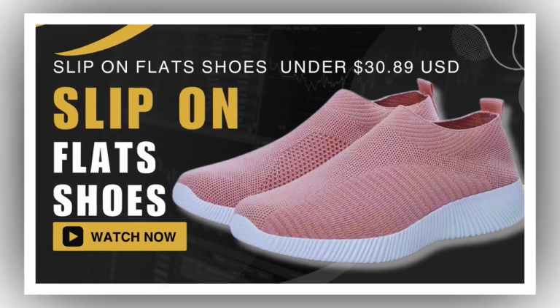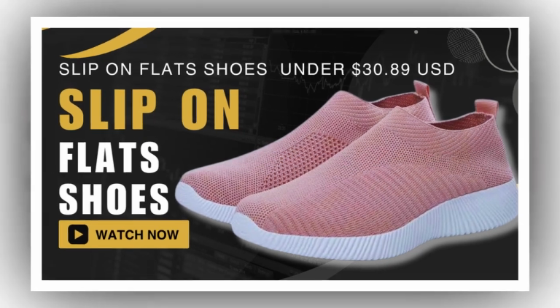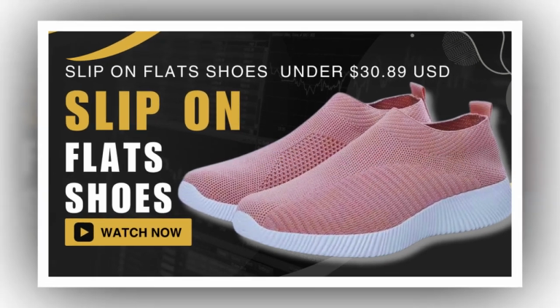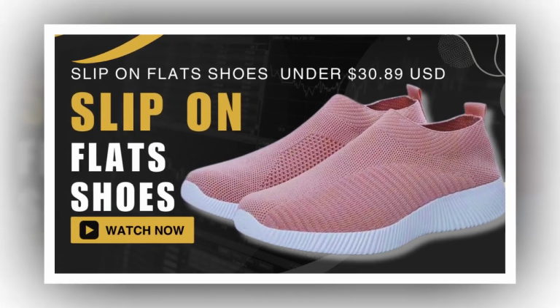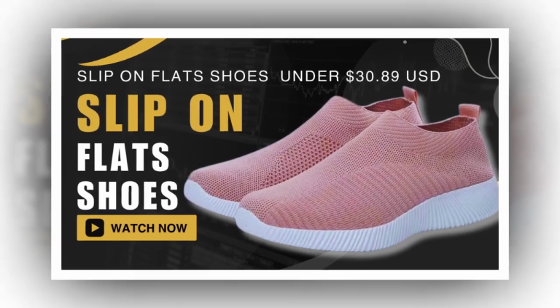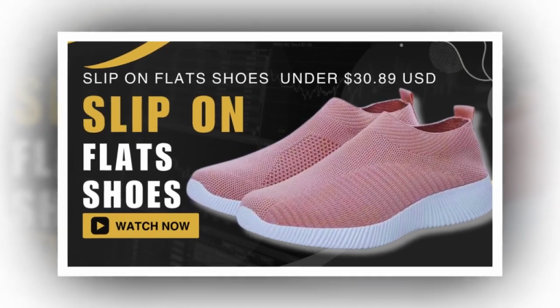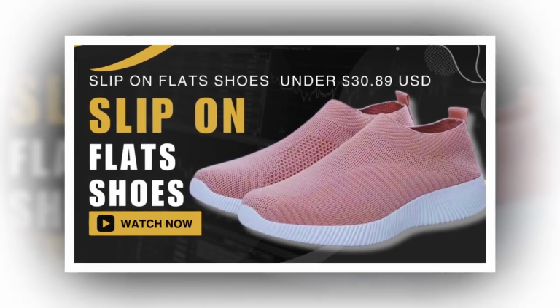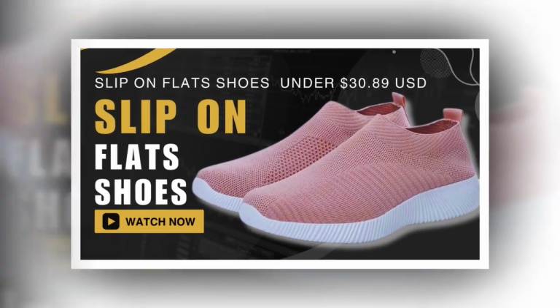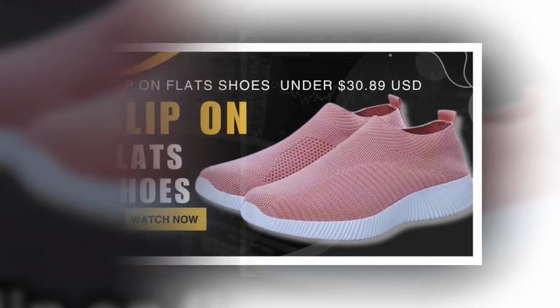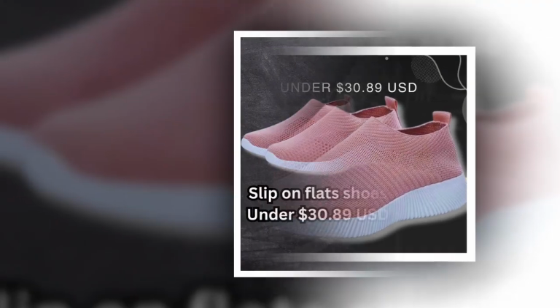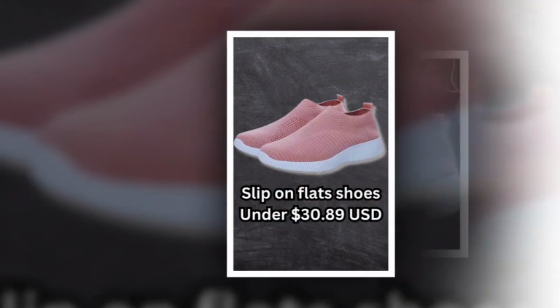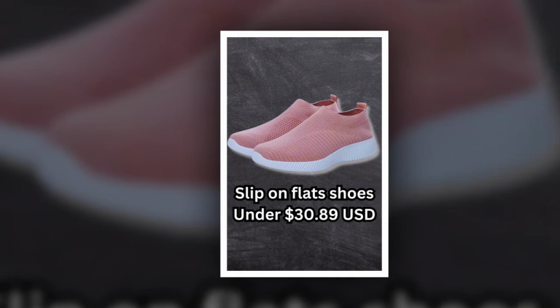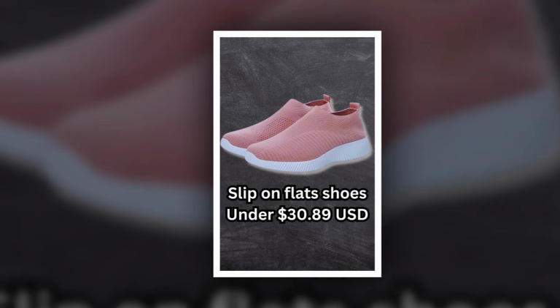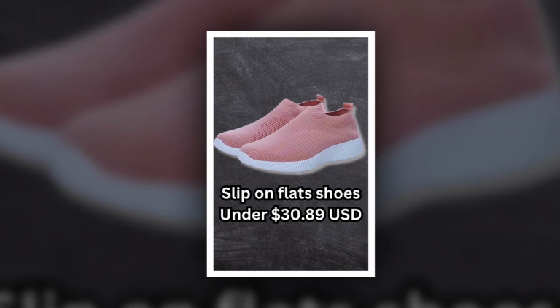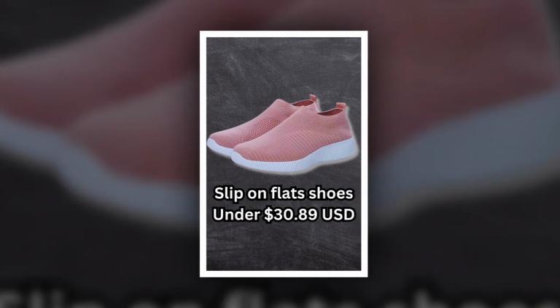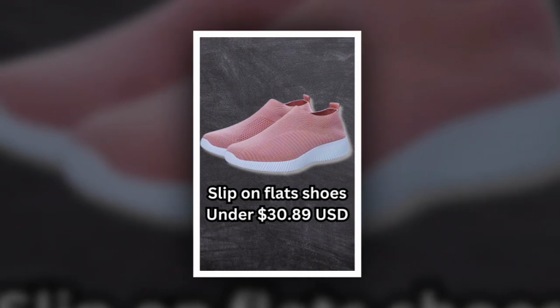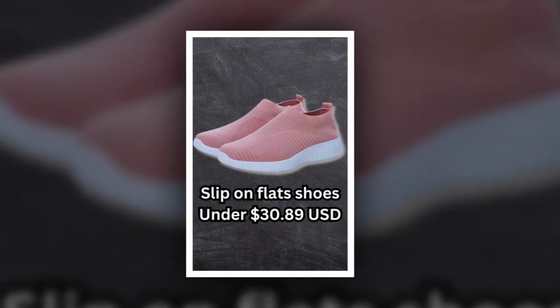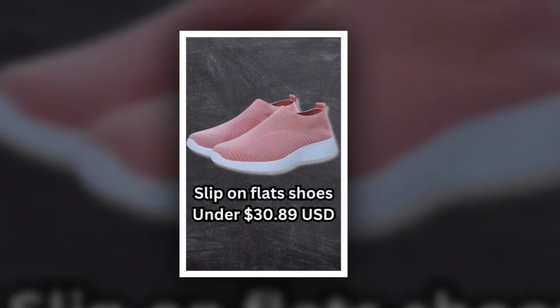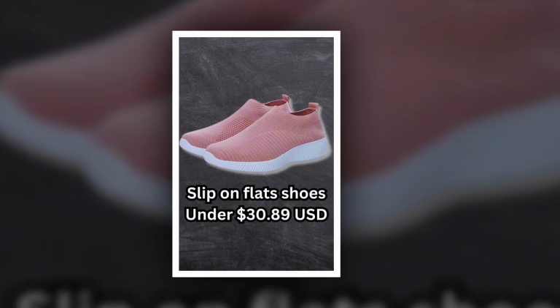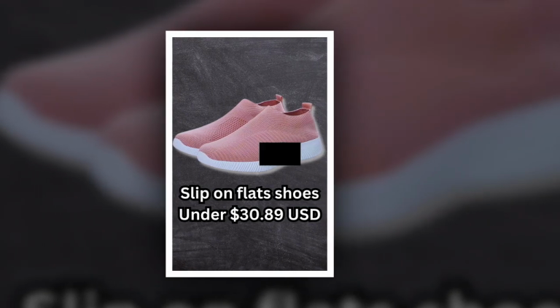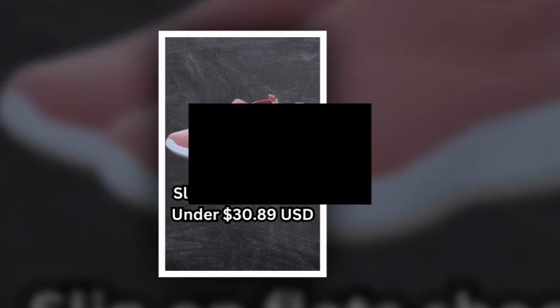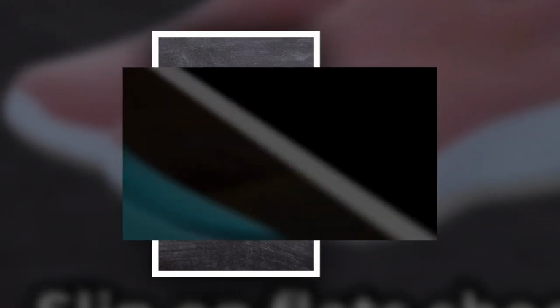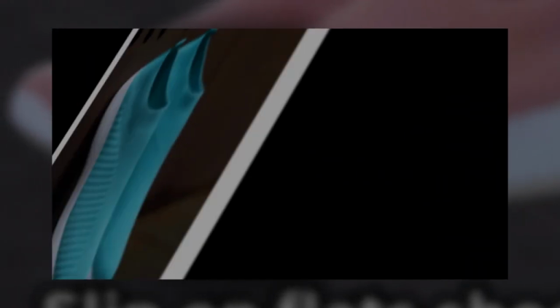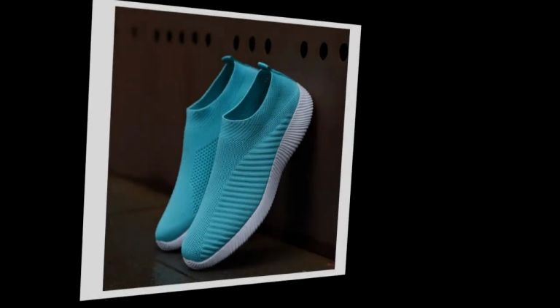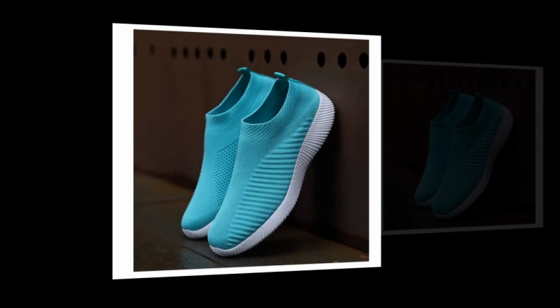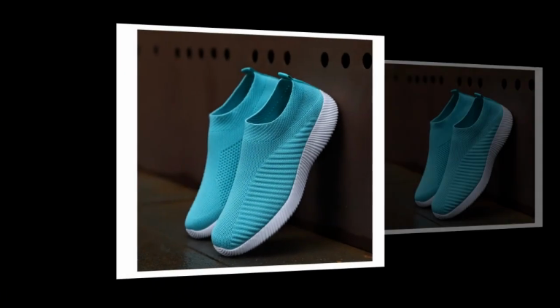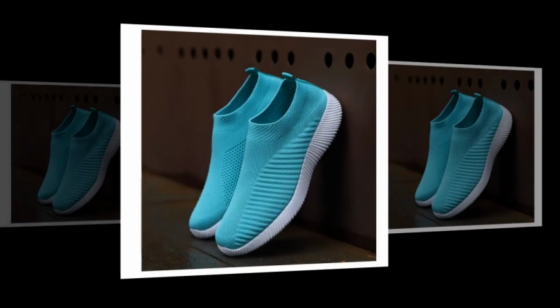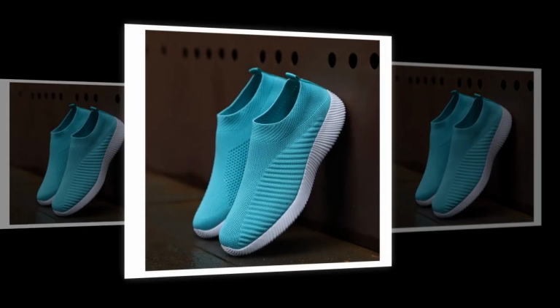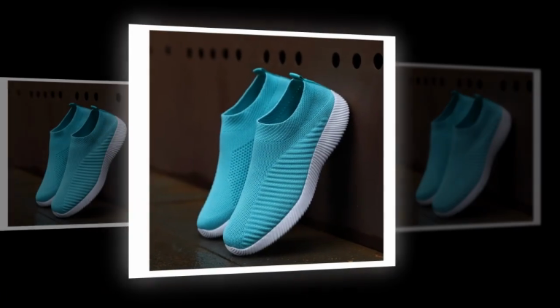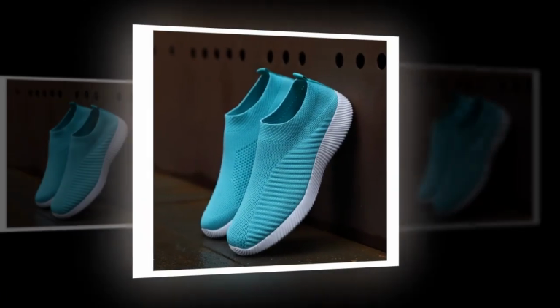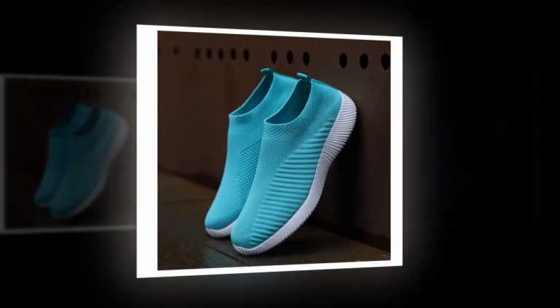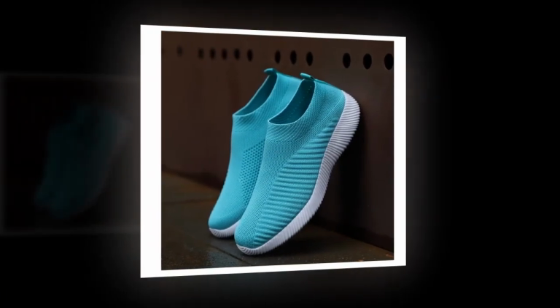Hey everyone, welcome back to my channel. I have something exciting to share today: the women's vulcanized slip-on flats. These shoes have quickly become my go-to for style and comfort, and I can't wait to tell you all about them. So let's dive right in.